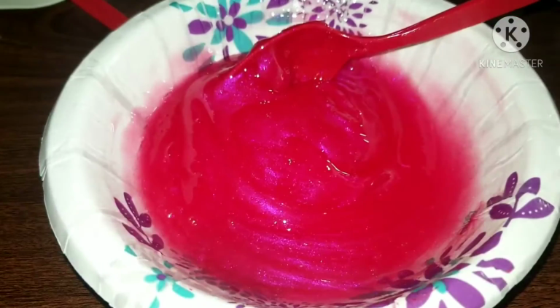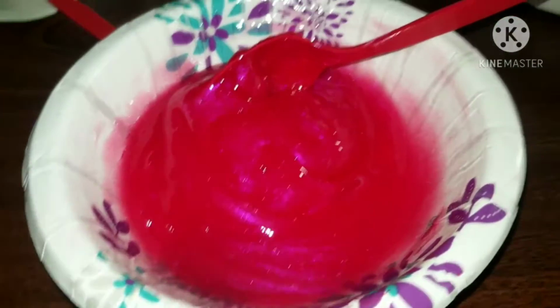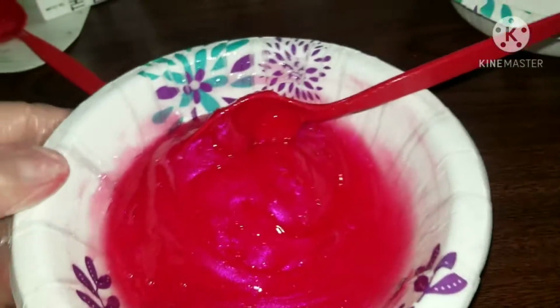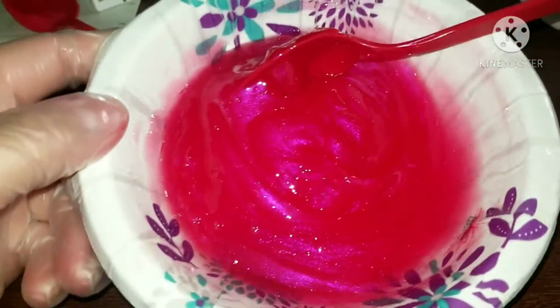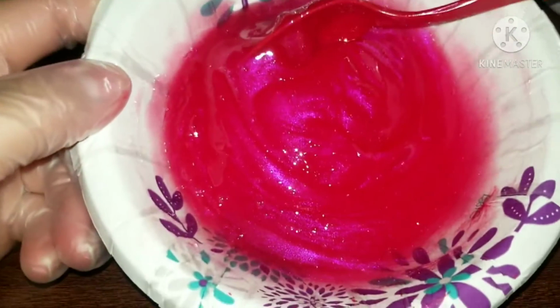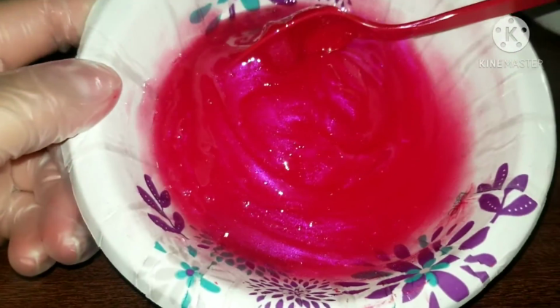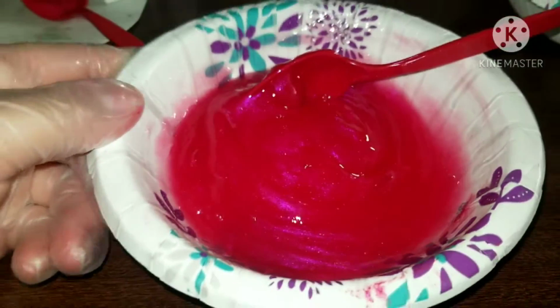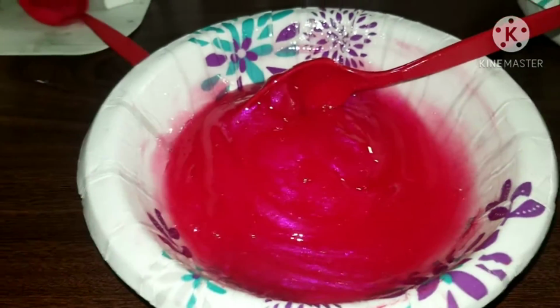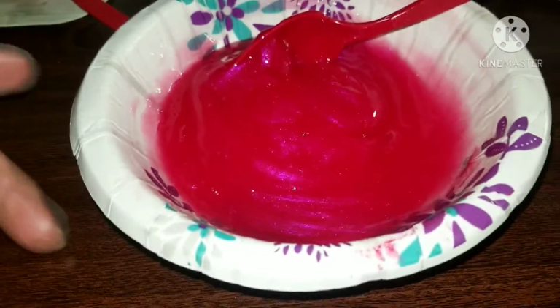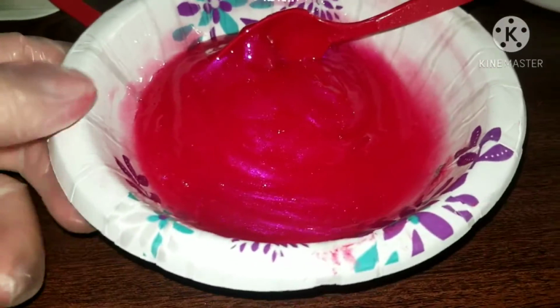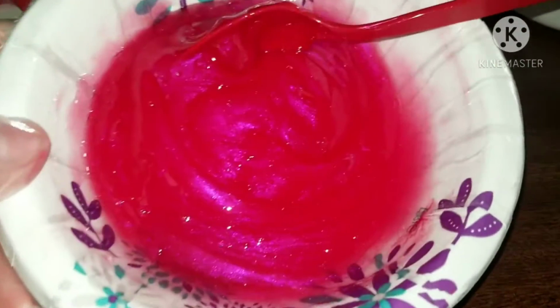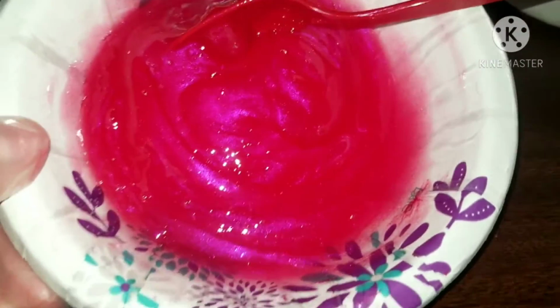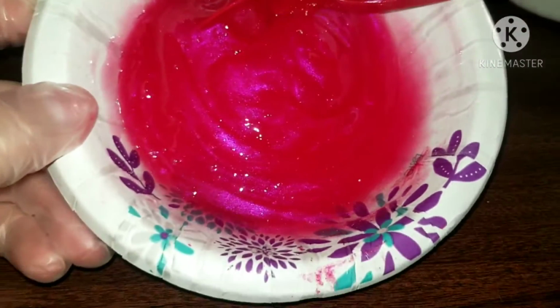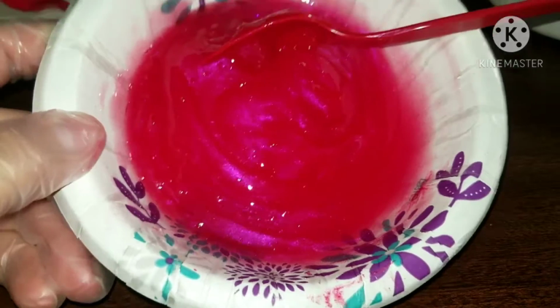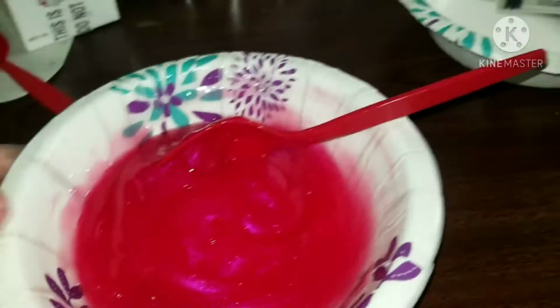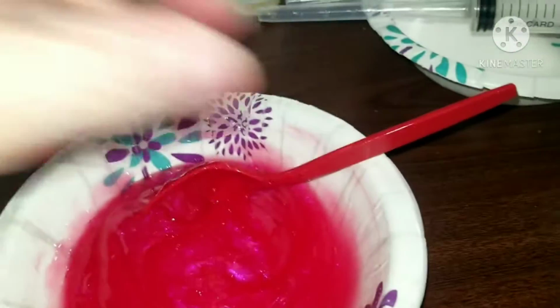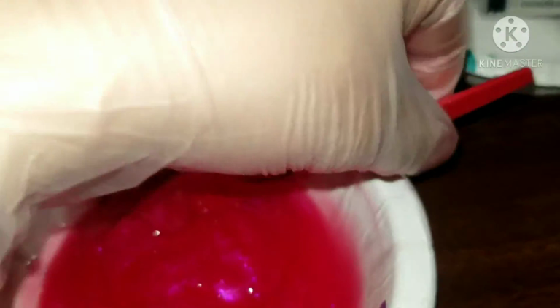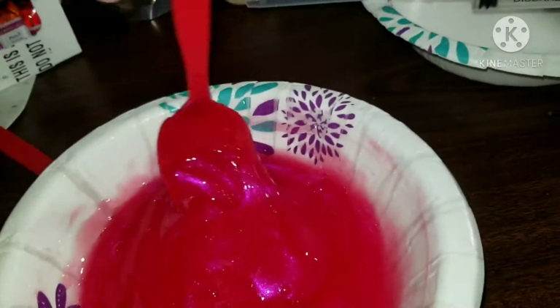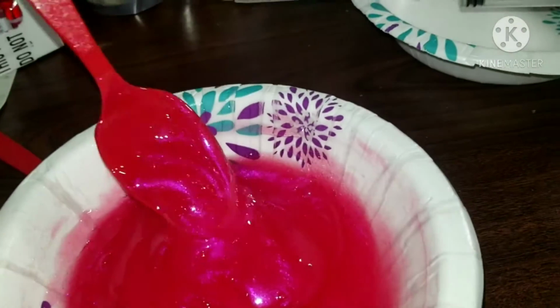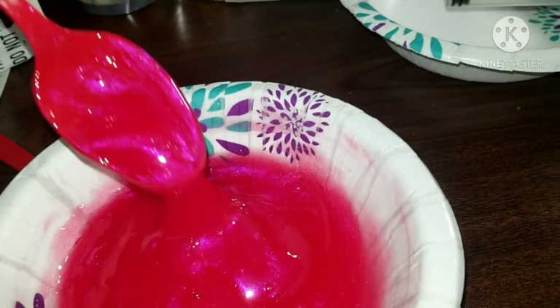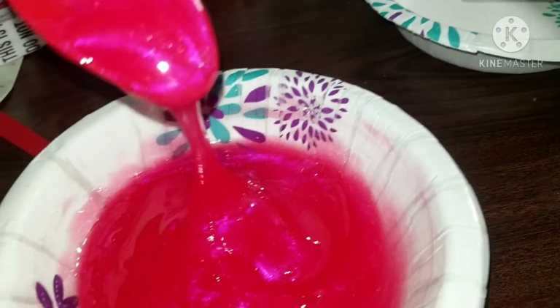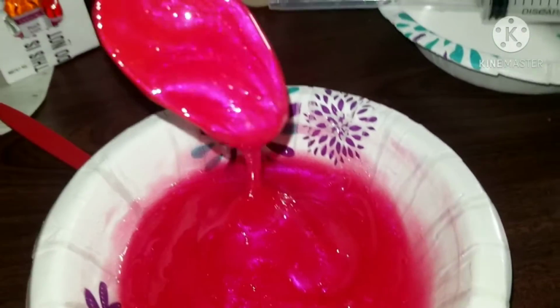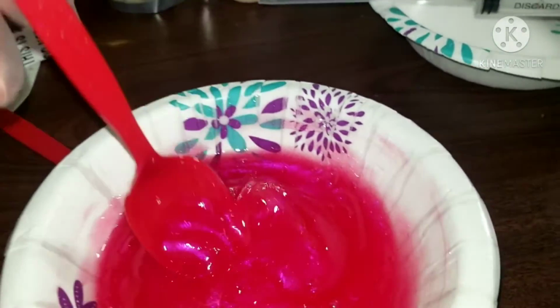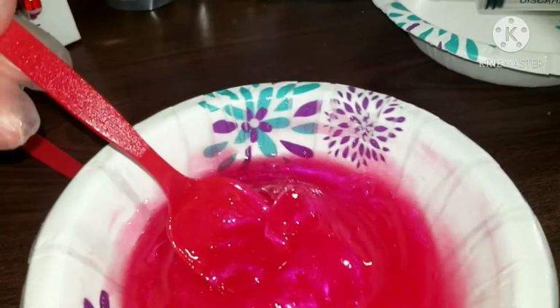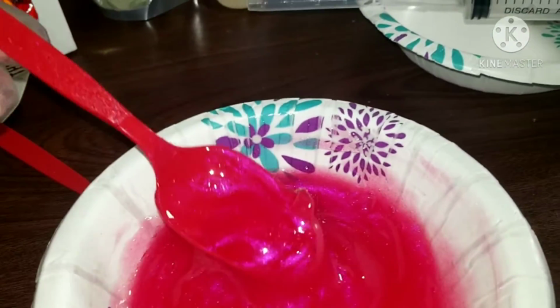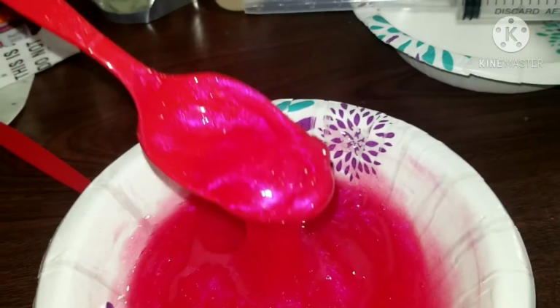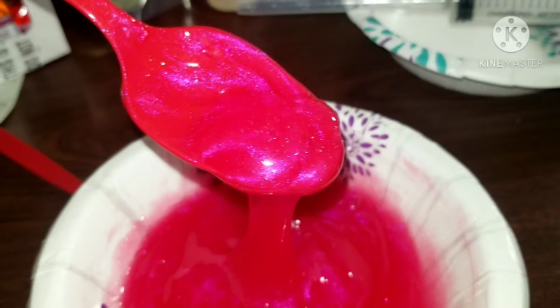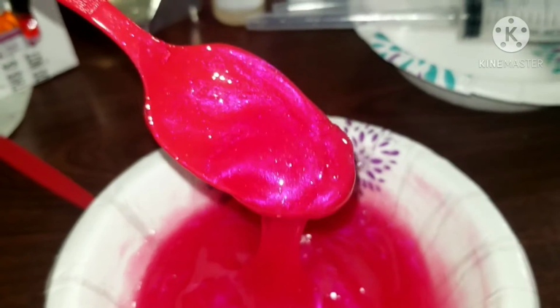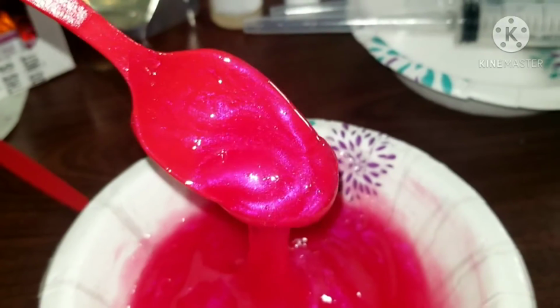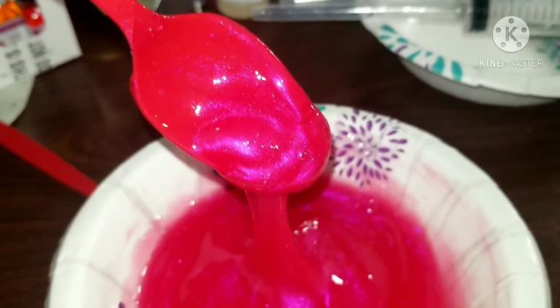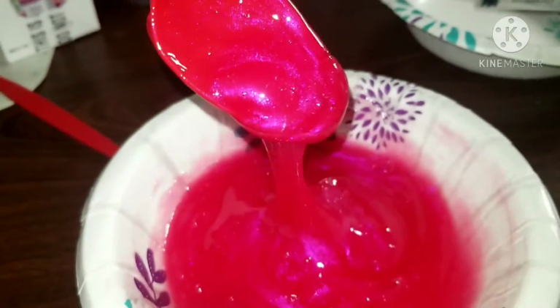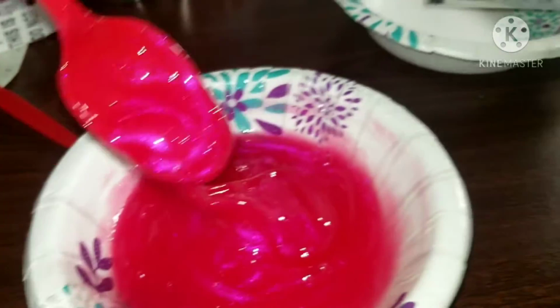Alright guys, so this is the color I chose — look how pretty this color came out! Look how it looks, so so pretty.